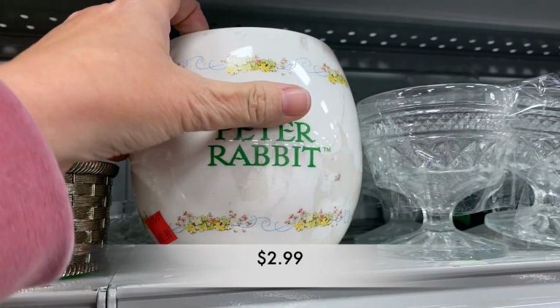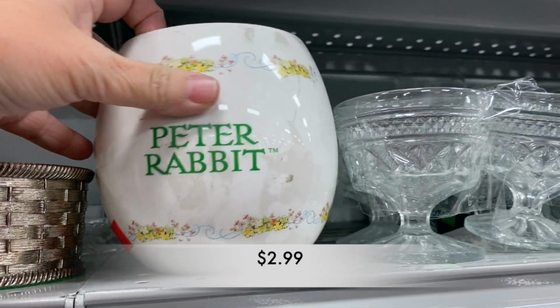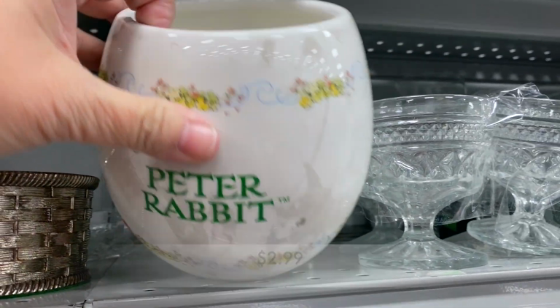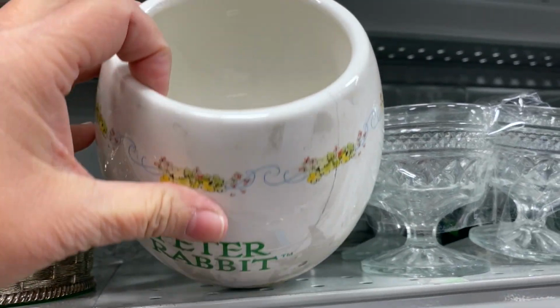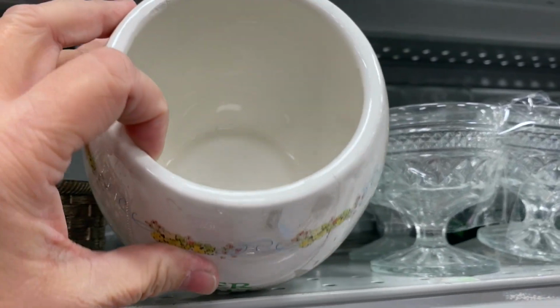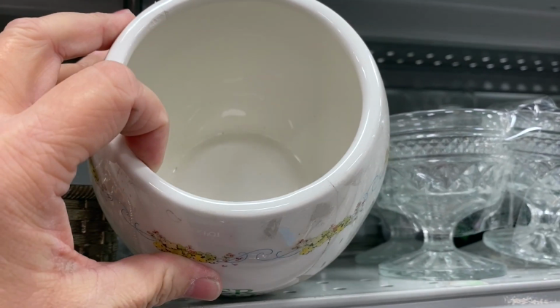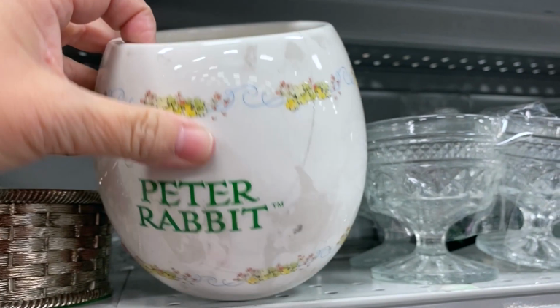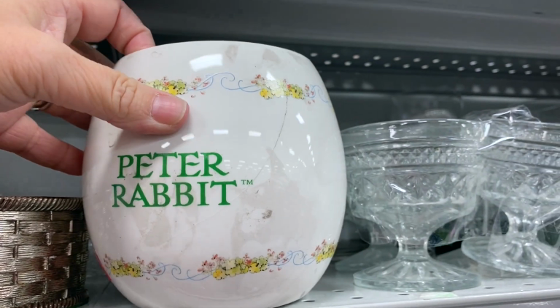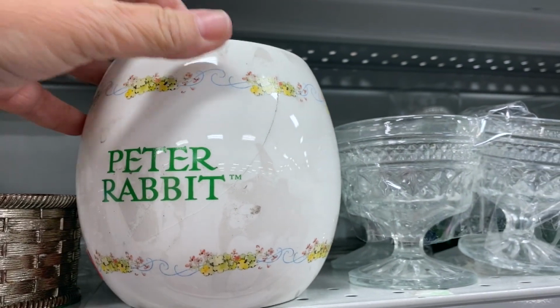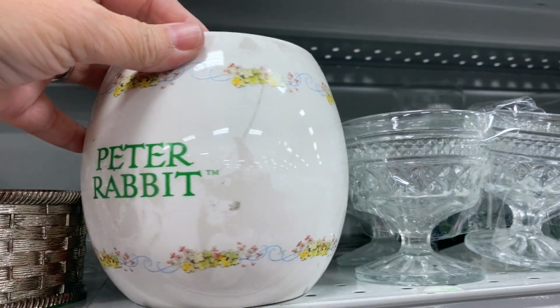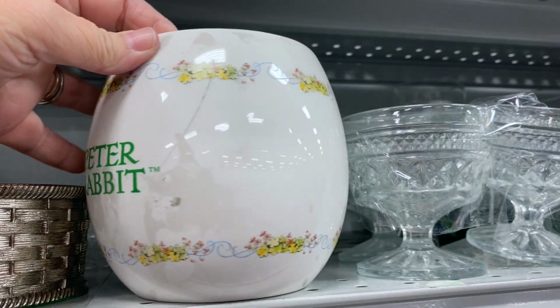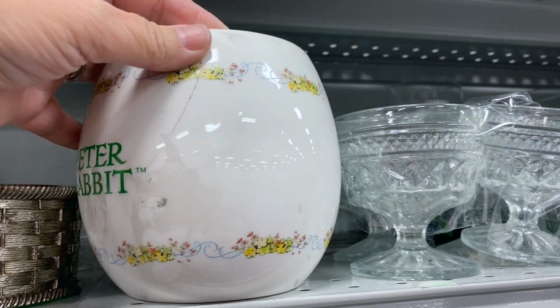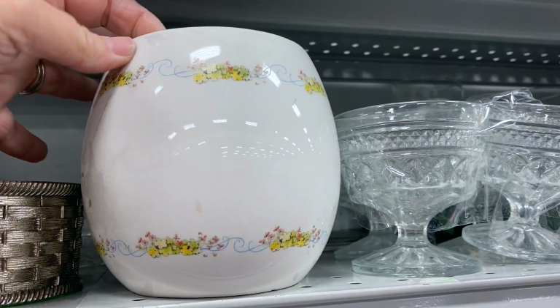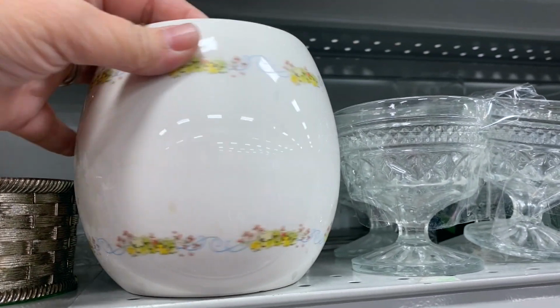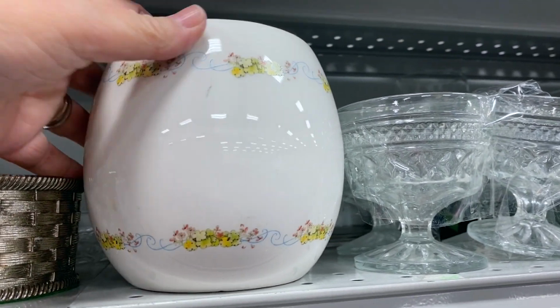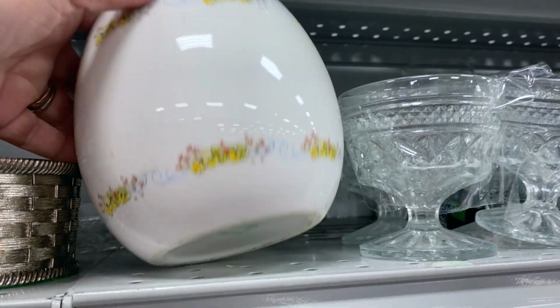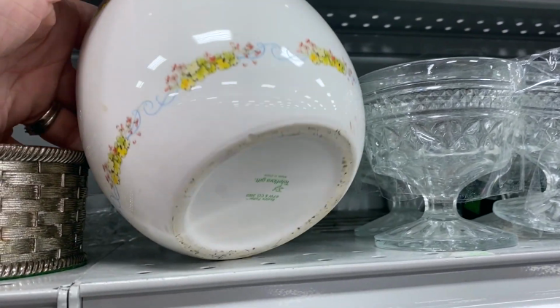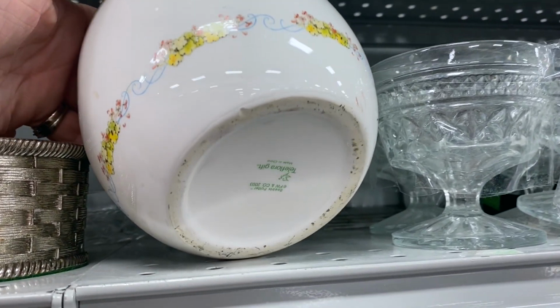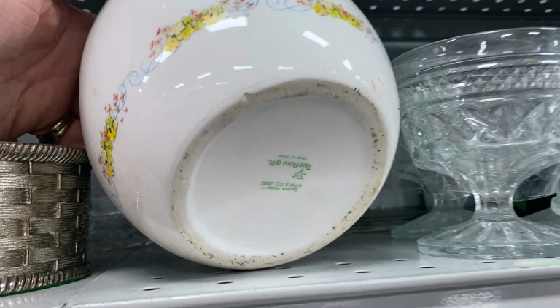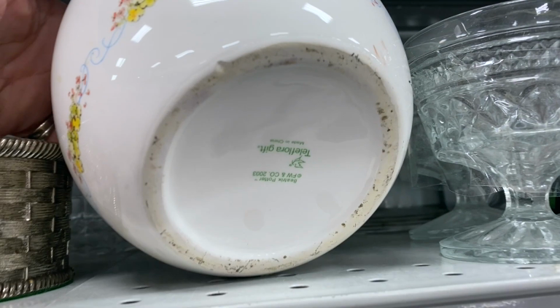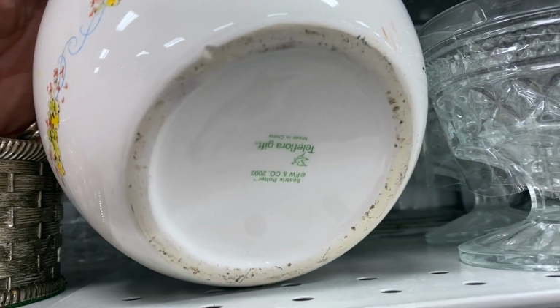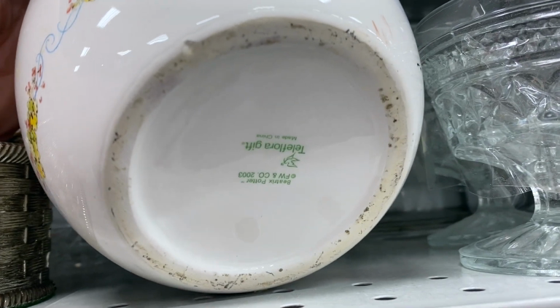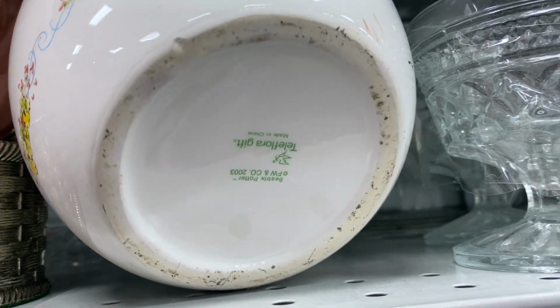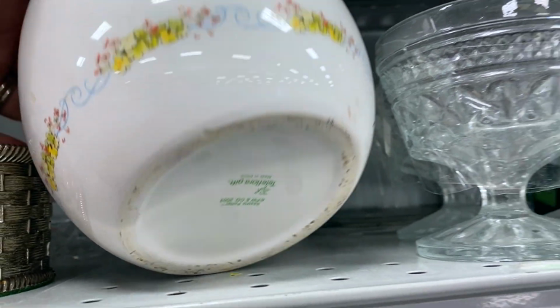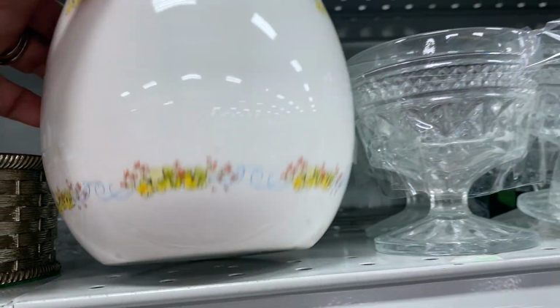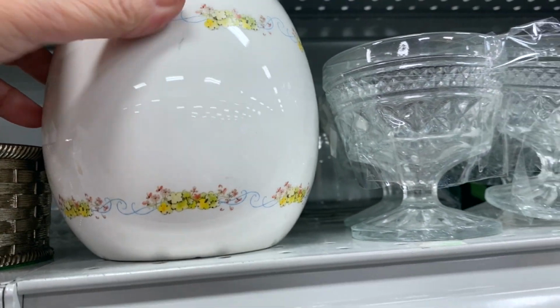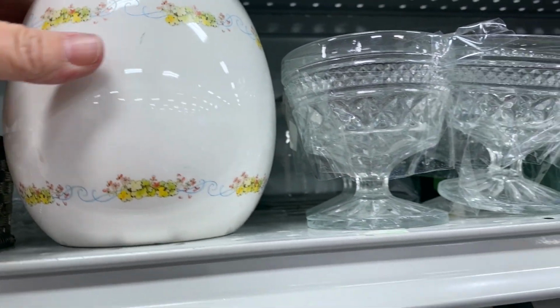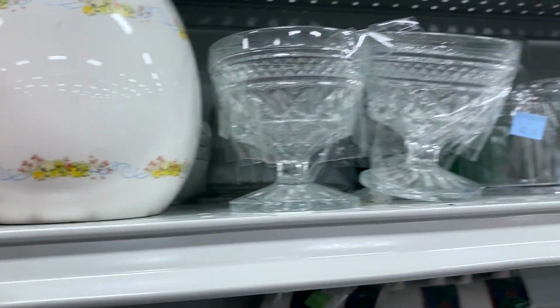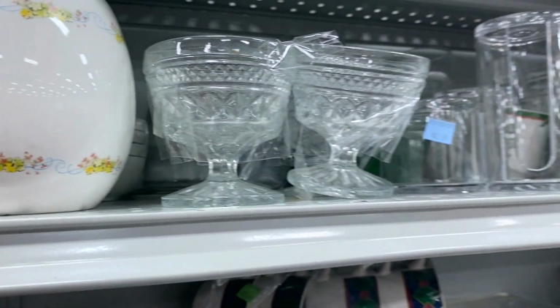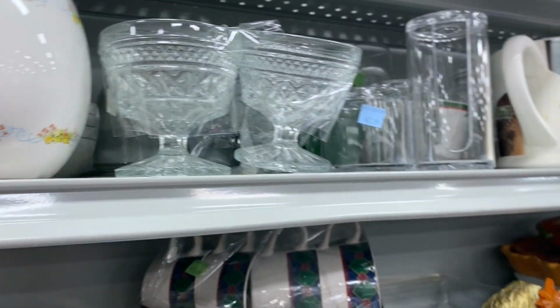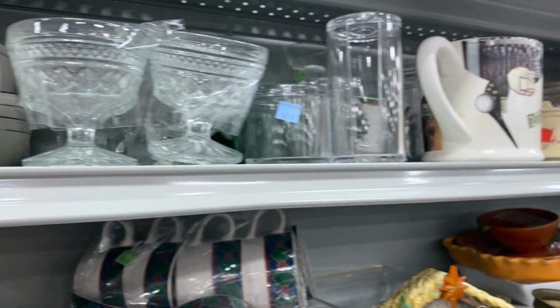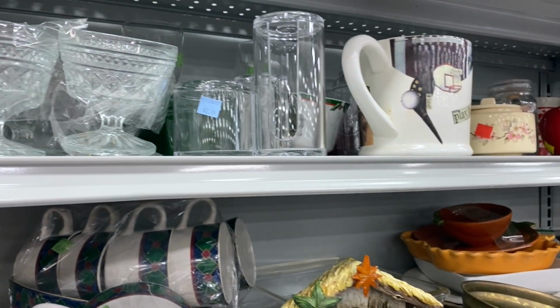I always like to look at the Peter Rabbit items, especially if it's Bunnykins. This was not Bunnykins — this was a Peter Rabbit planter or vase by Teleflora. It had tons of cracks.